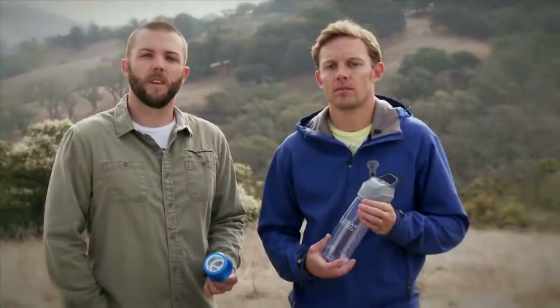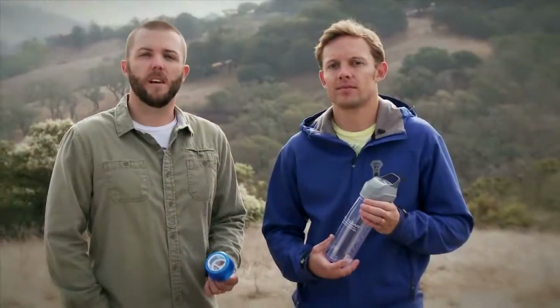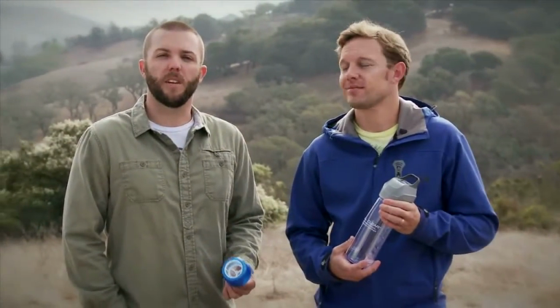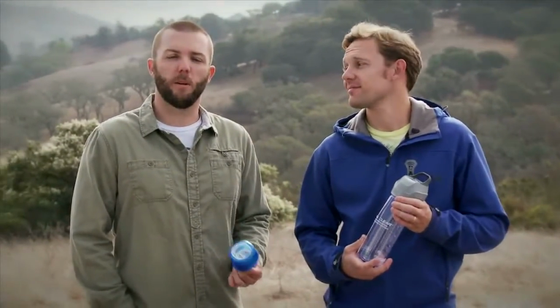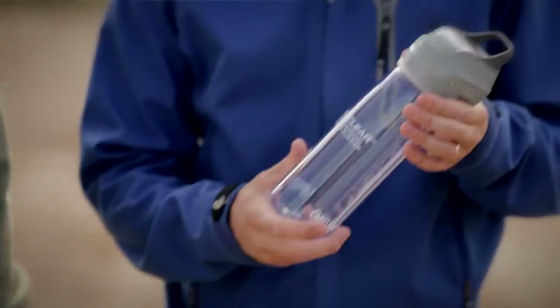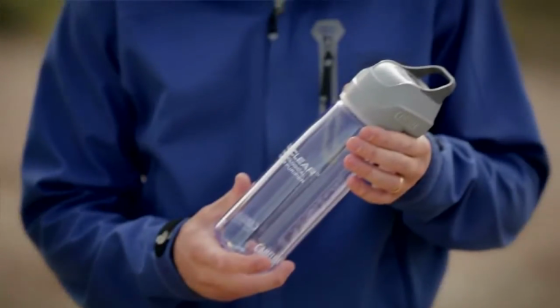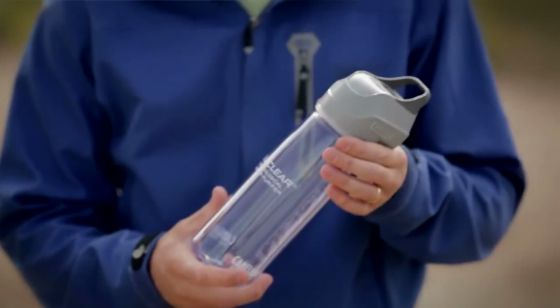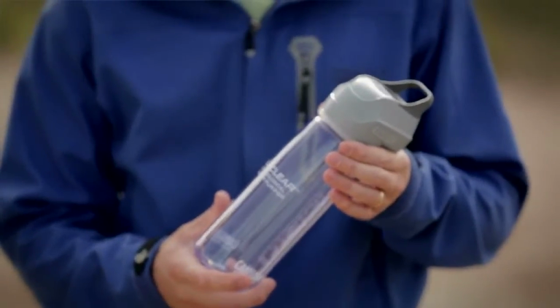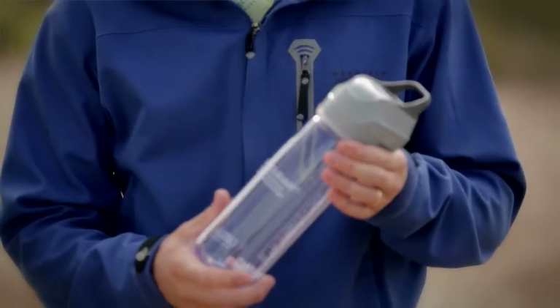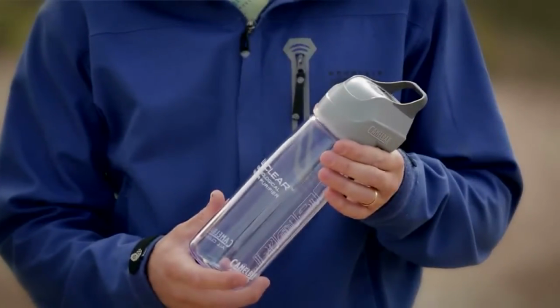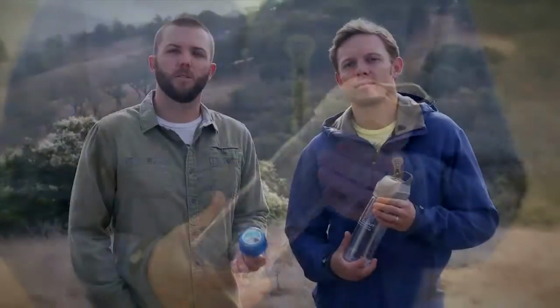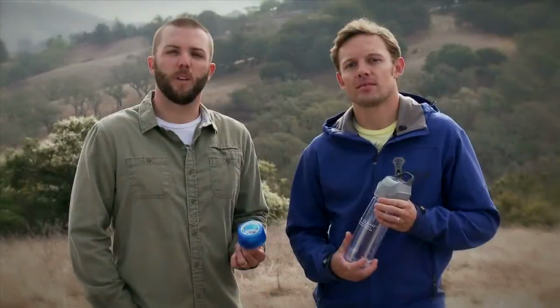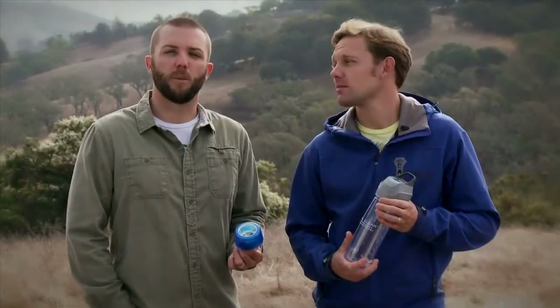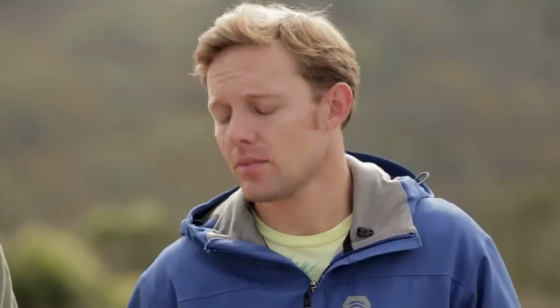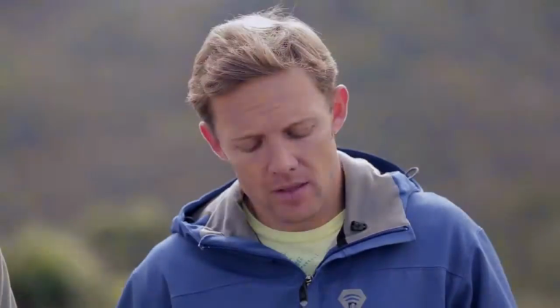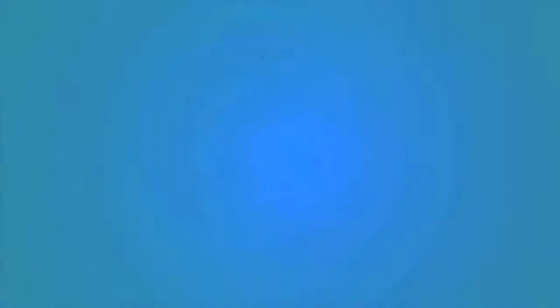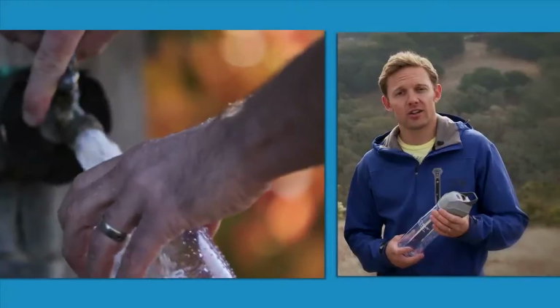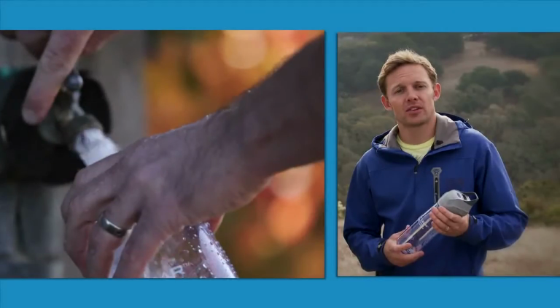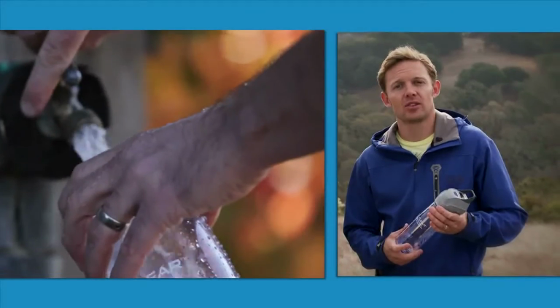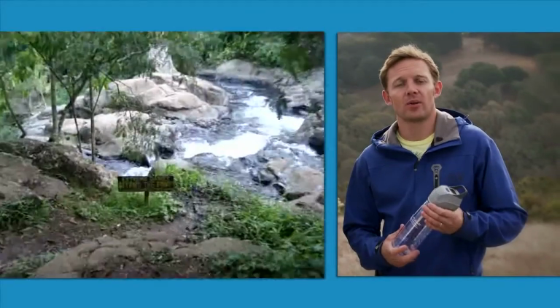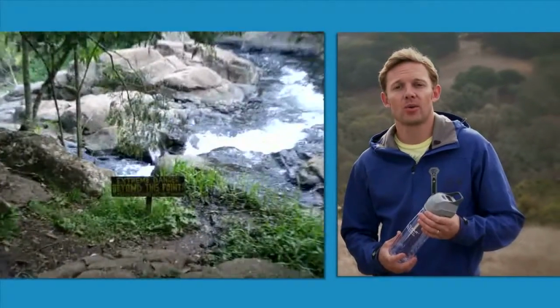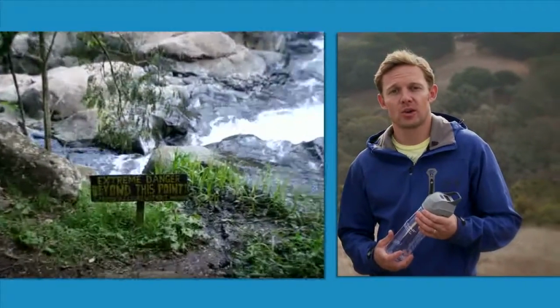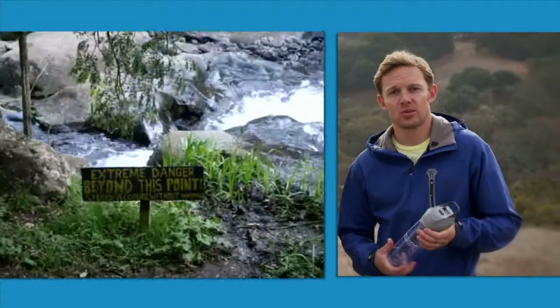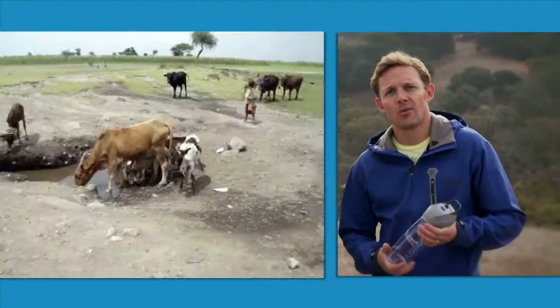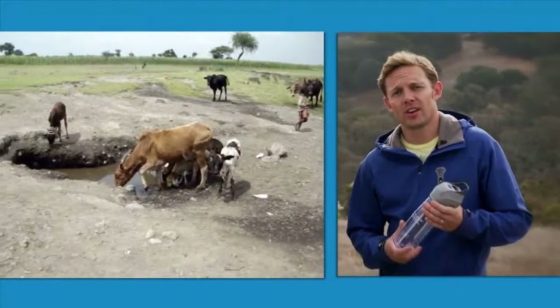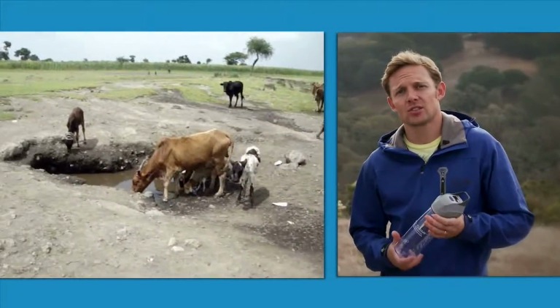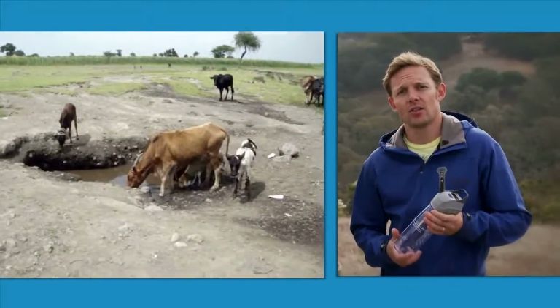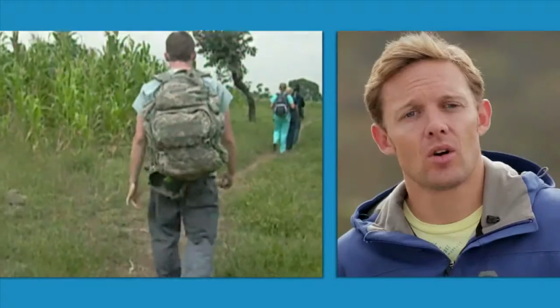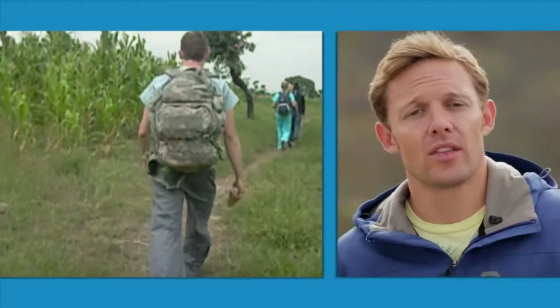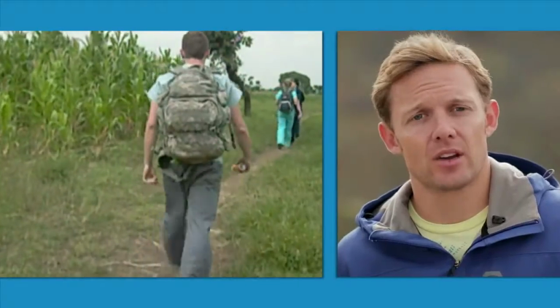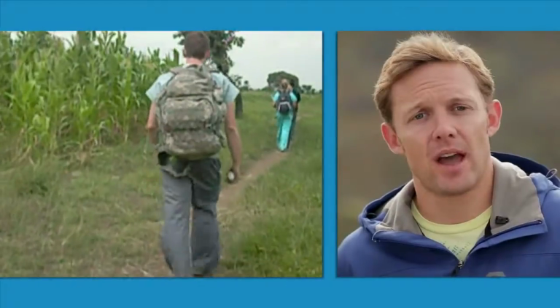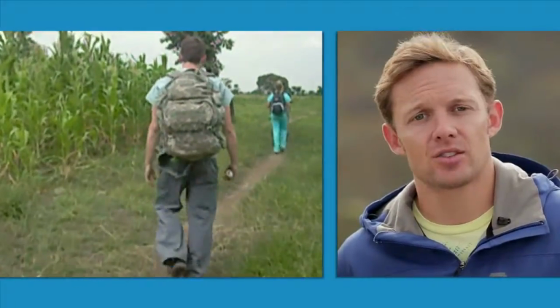Hey, Seth and Kevin here from CamelBak to talk about the All Clear Microbiological UV Water Purifier. CamelBak All Clear is perfect to use anywhere where your water is questionable, whether it's international travel or even the backcountry on a backpacking trip.